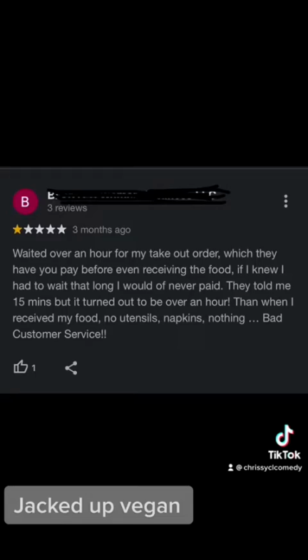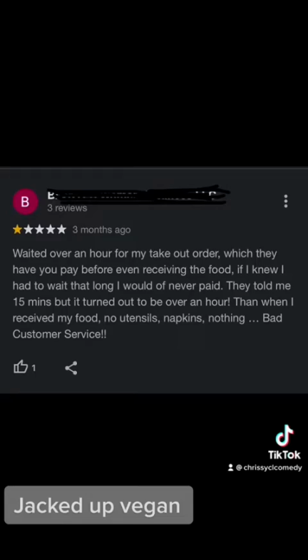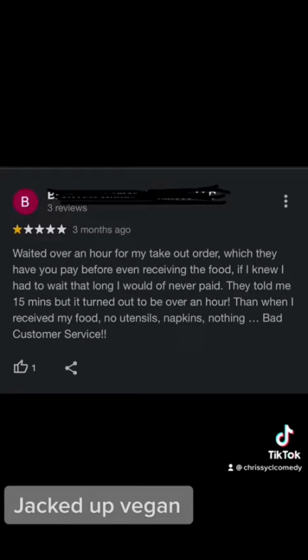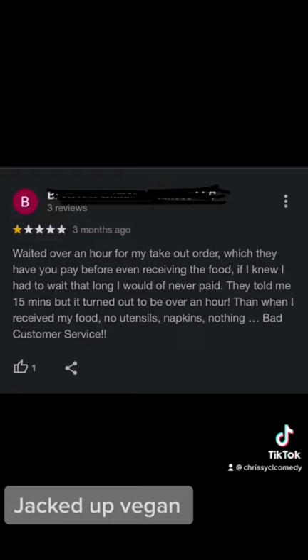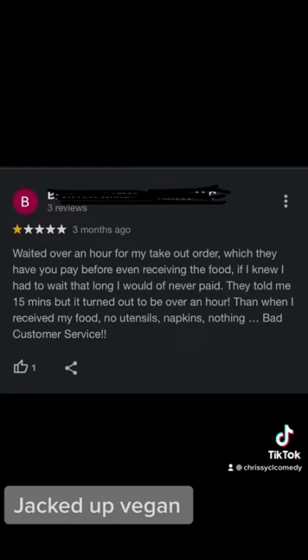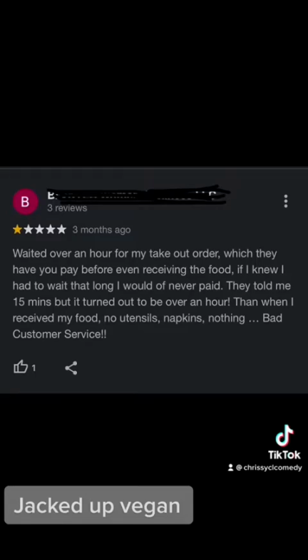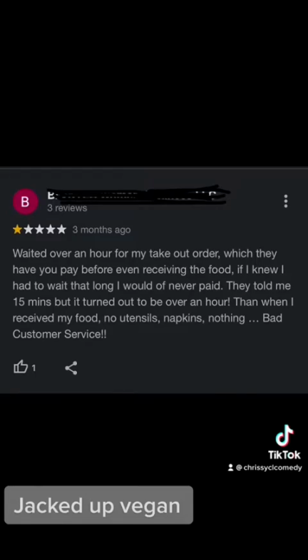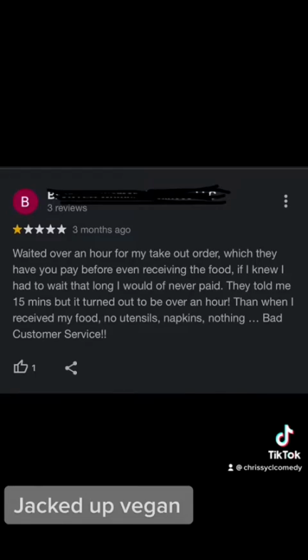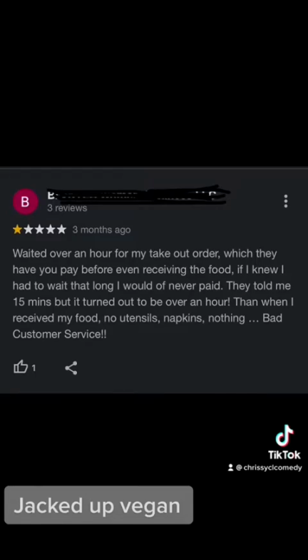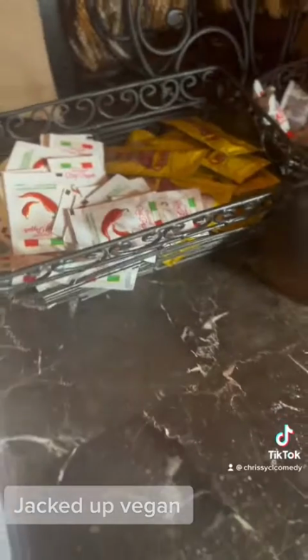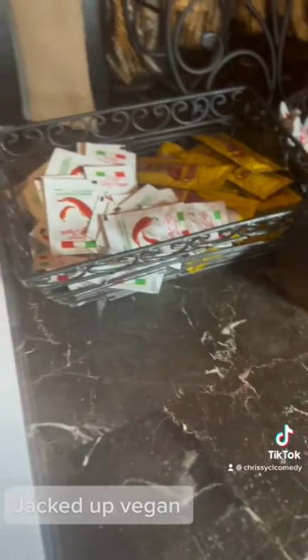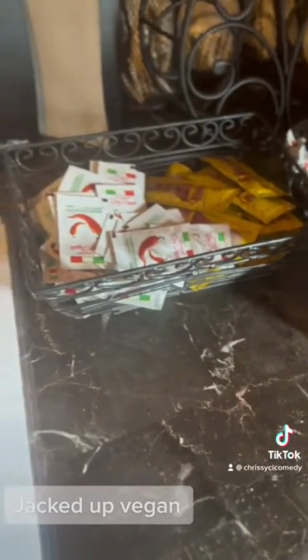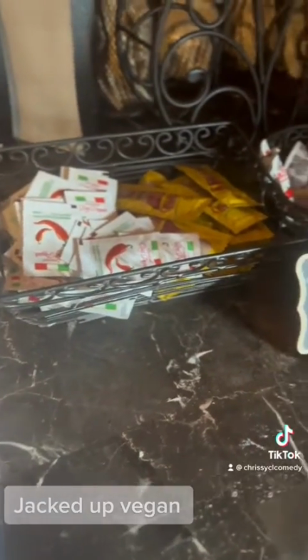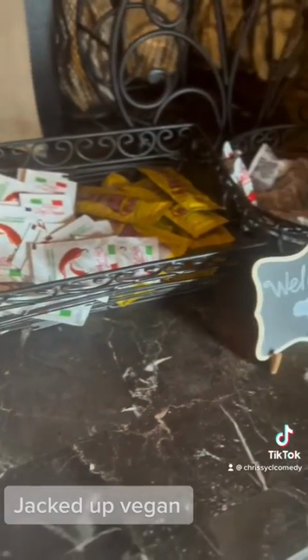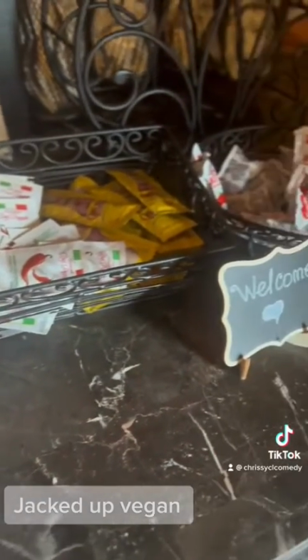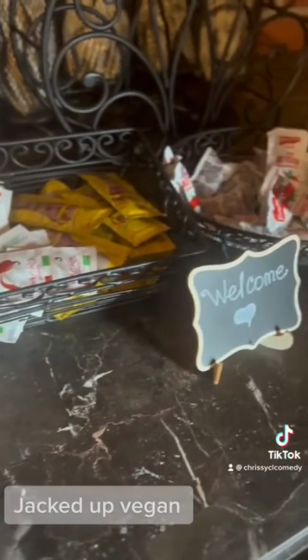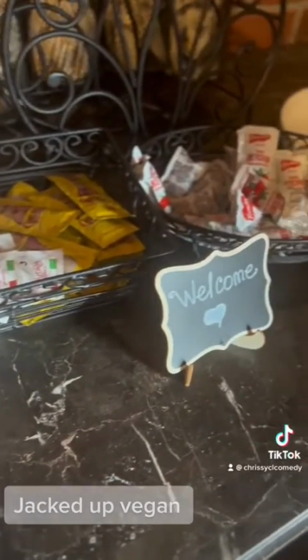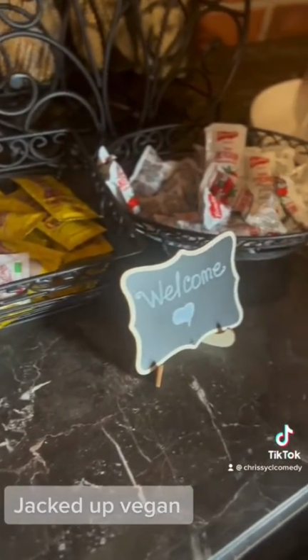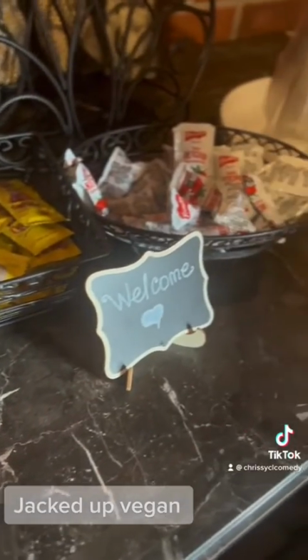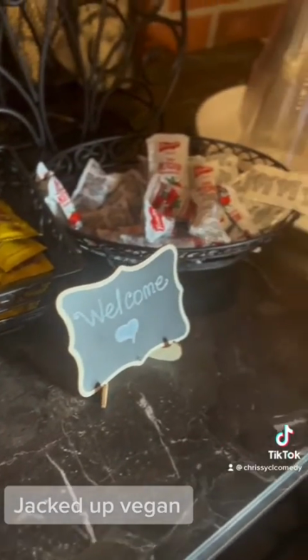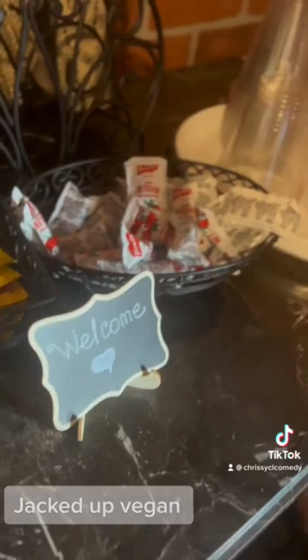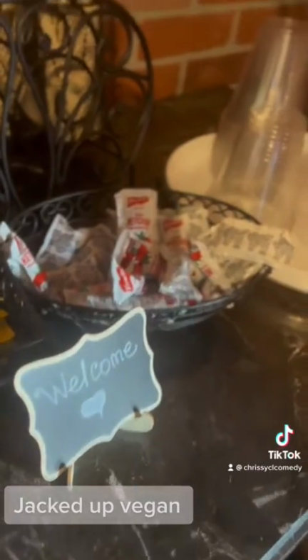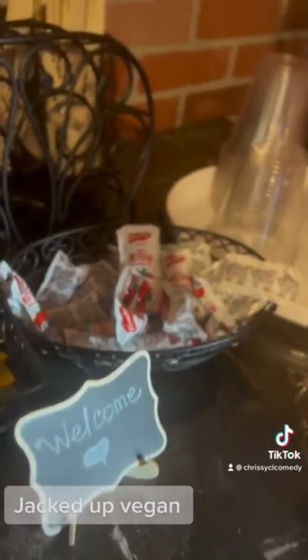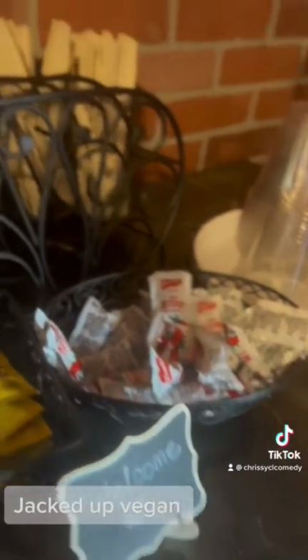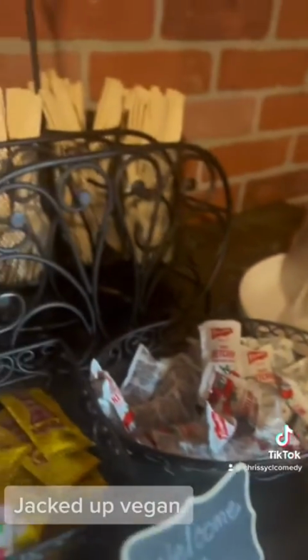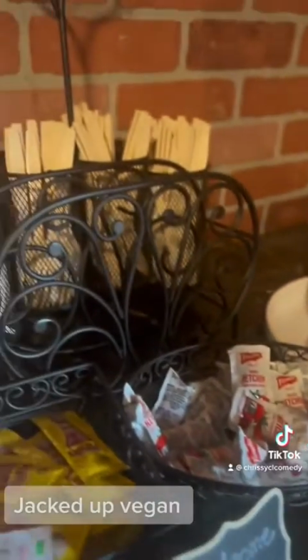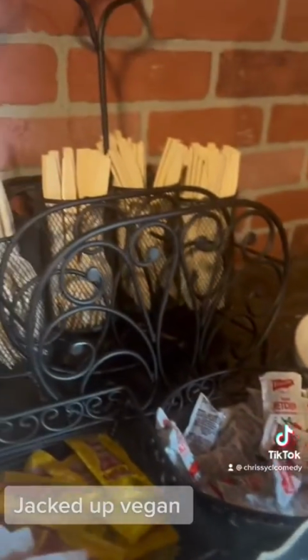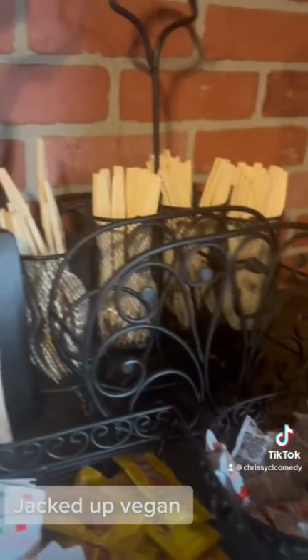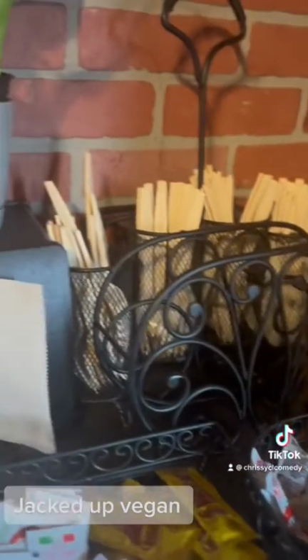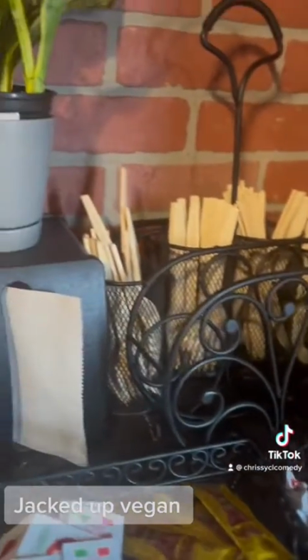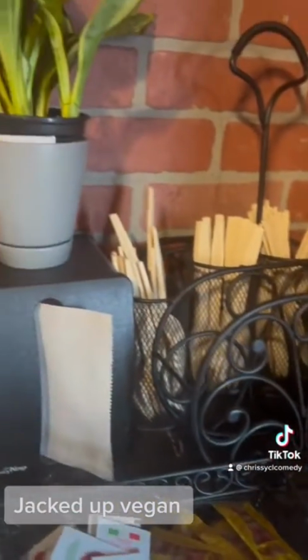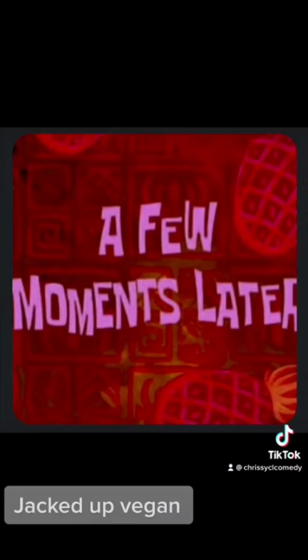You see the little raggedy heifer right here? She said there was no napkins. What the fuck are those? Those look like utensils. Those look like condiments. Those look like napkins.